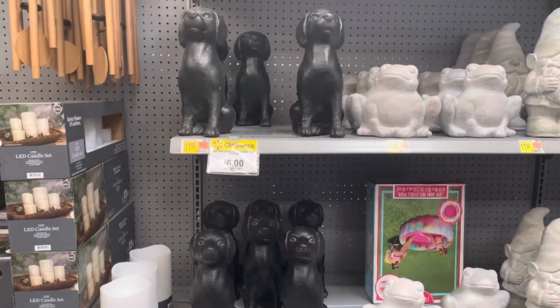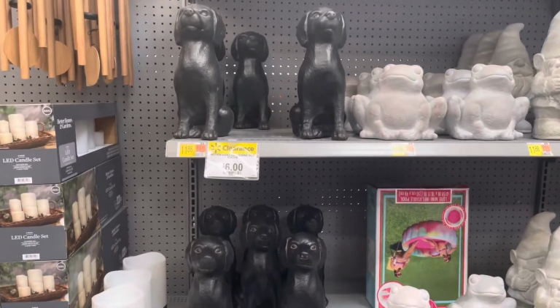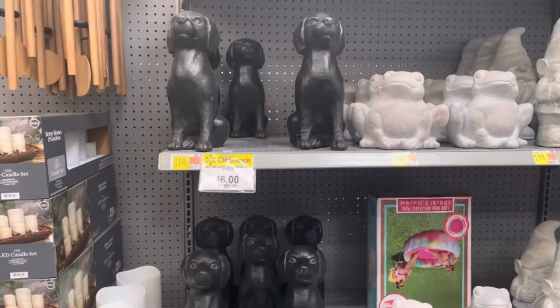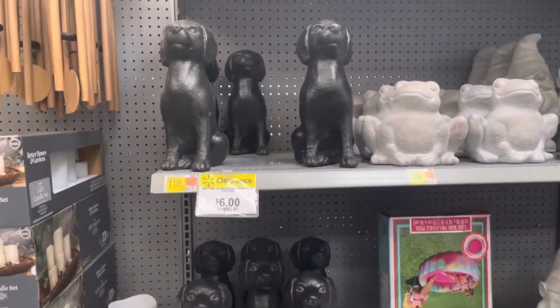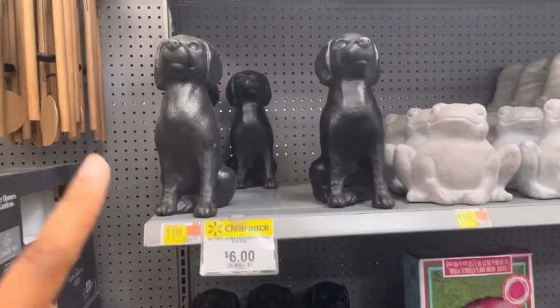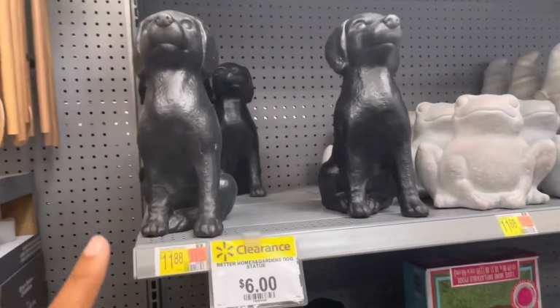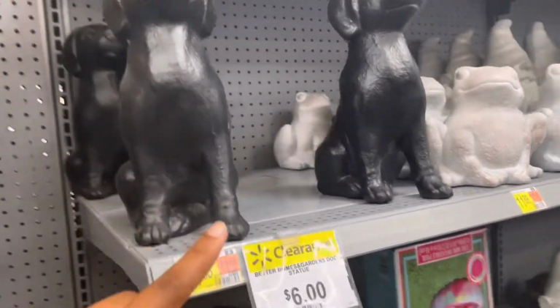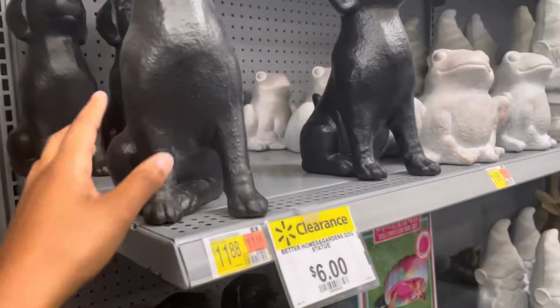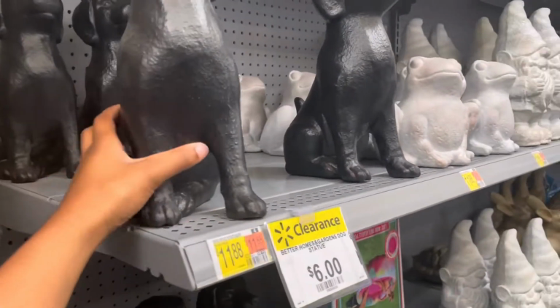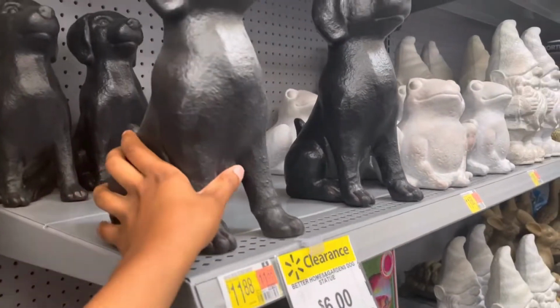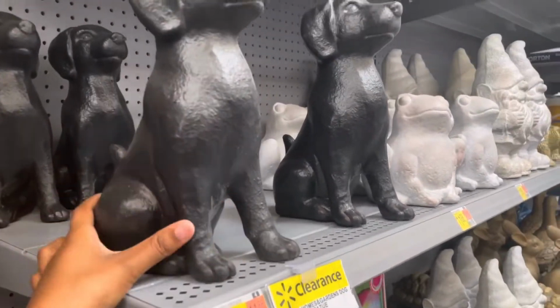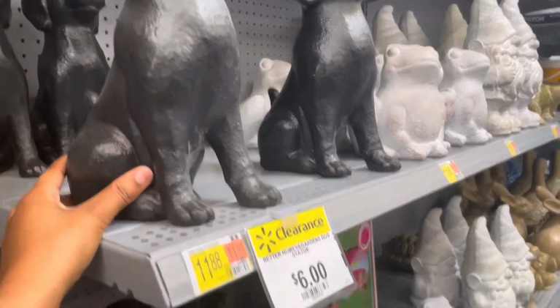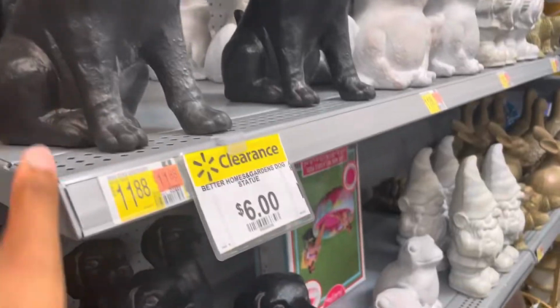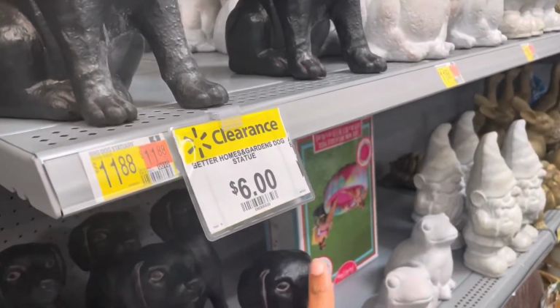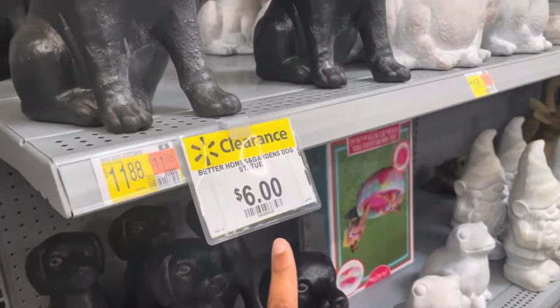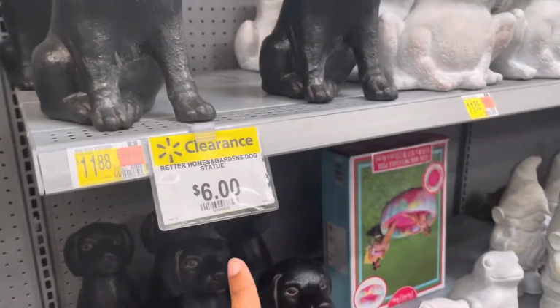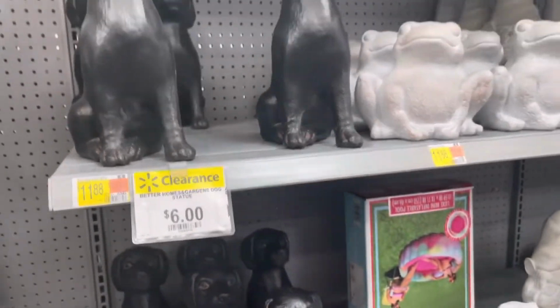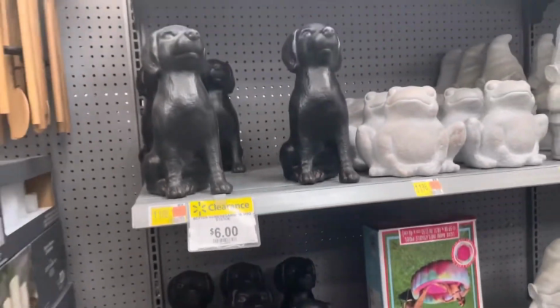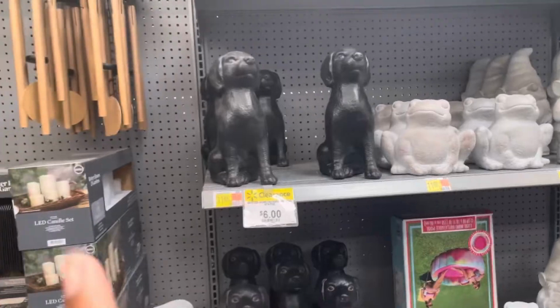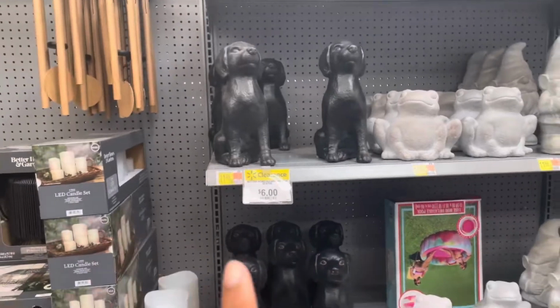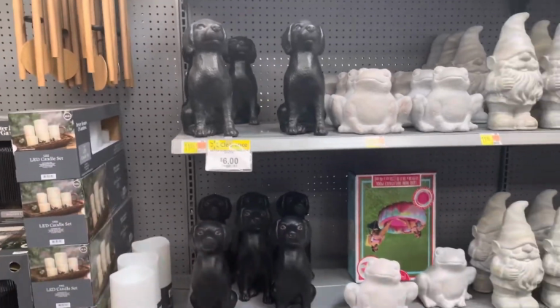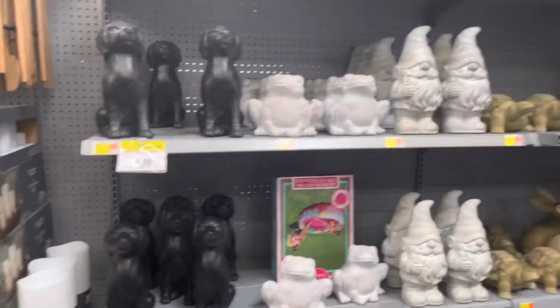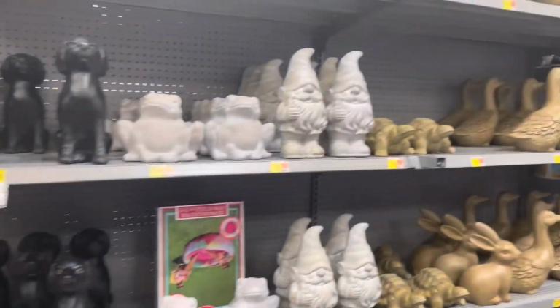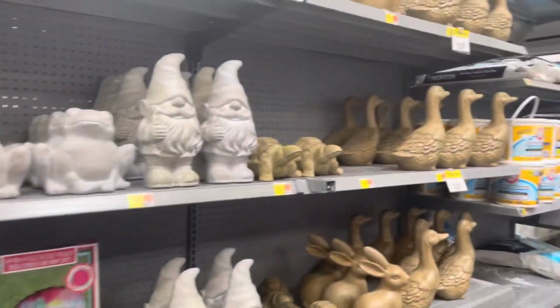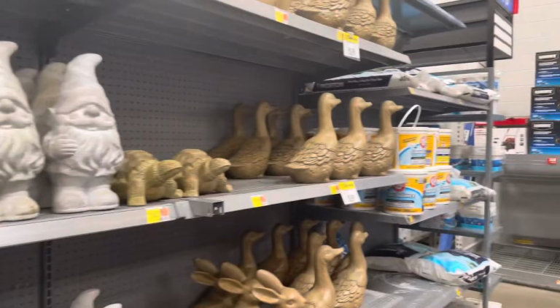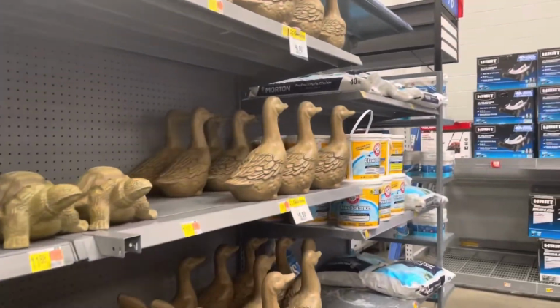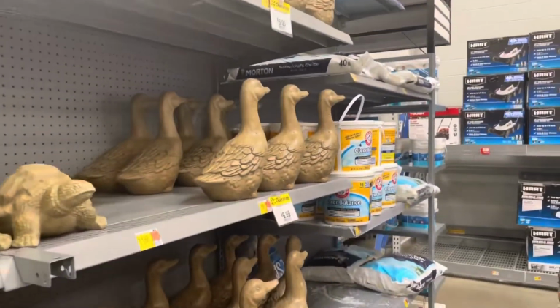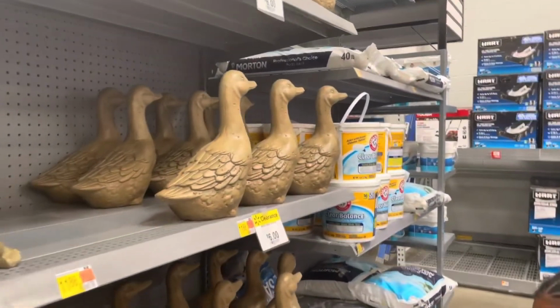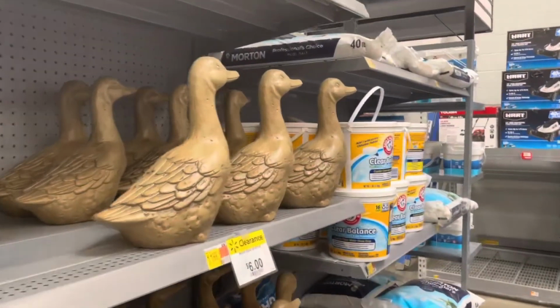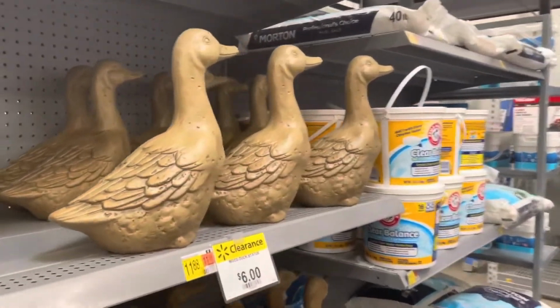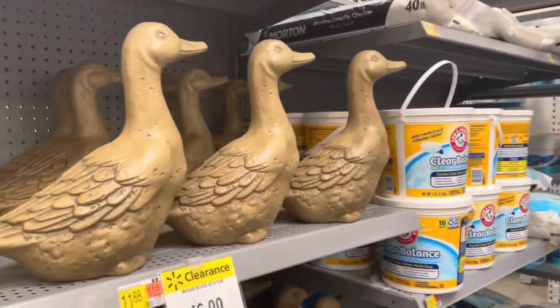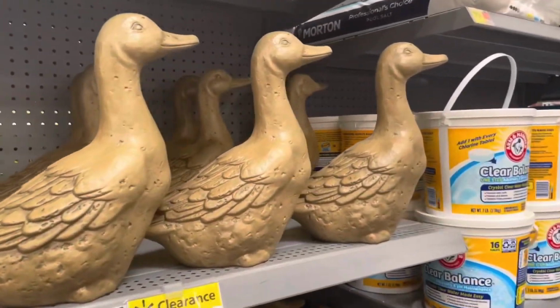Also in the lawn and garden area, they have these cute Better Homes and Gardens statues on clearance for six dollars — they were $11.88. The dogs are on clearance and the ducks are on clearance for six dollars as well.